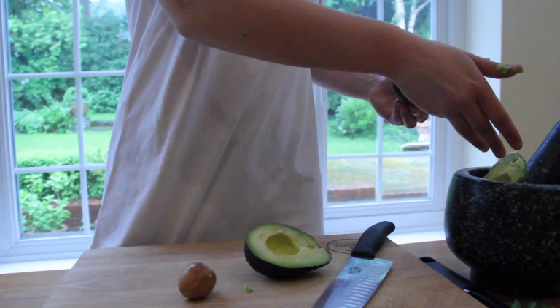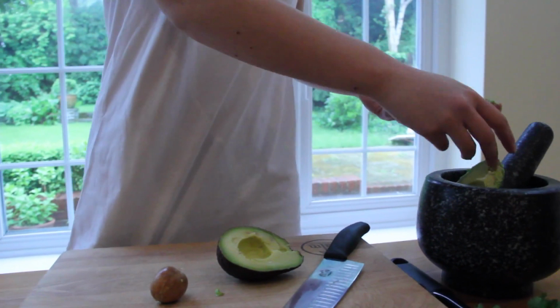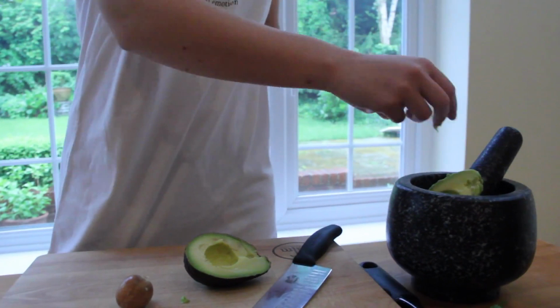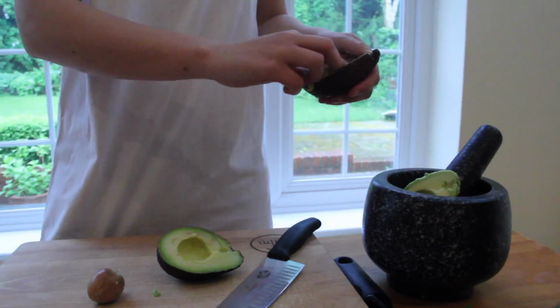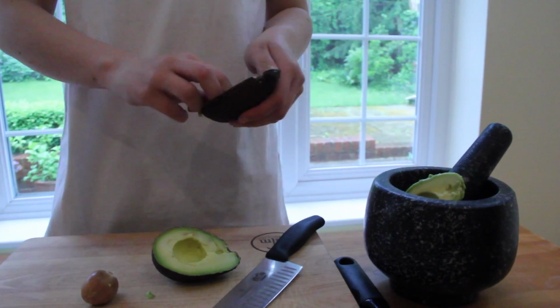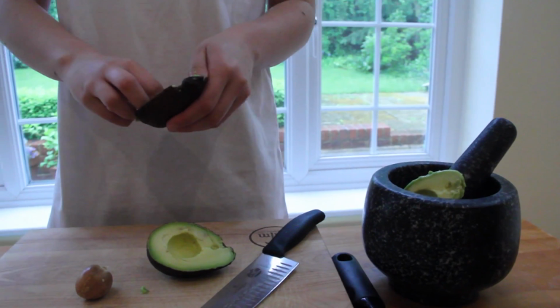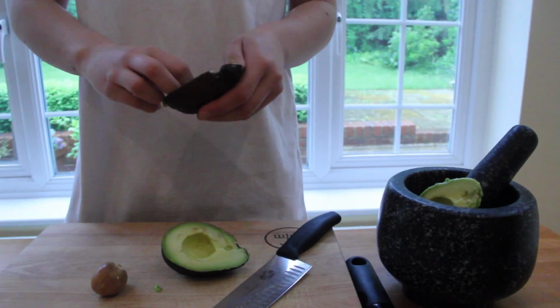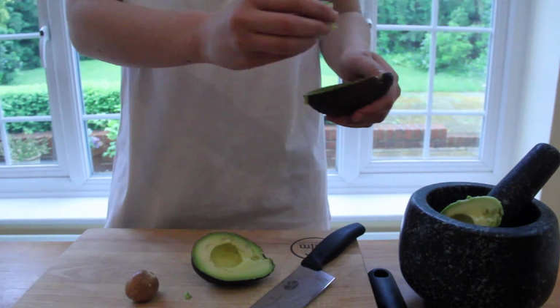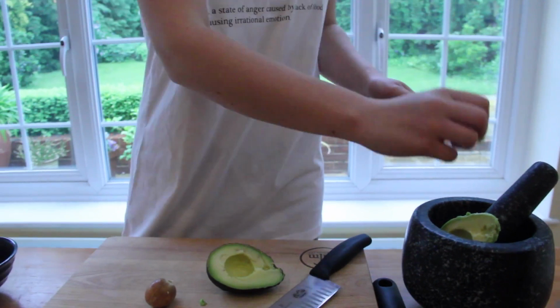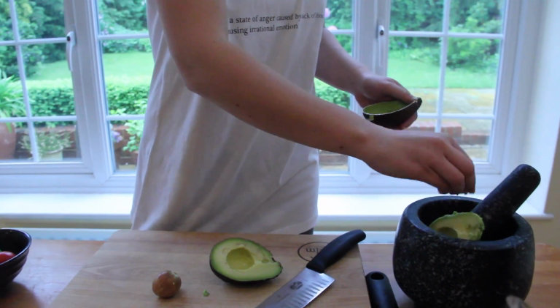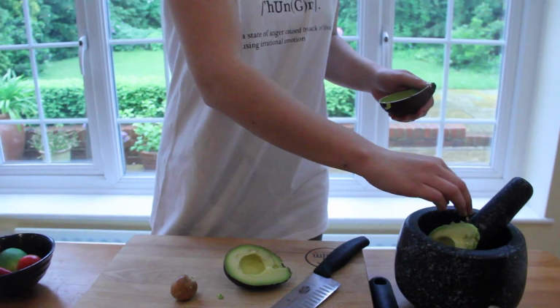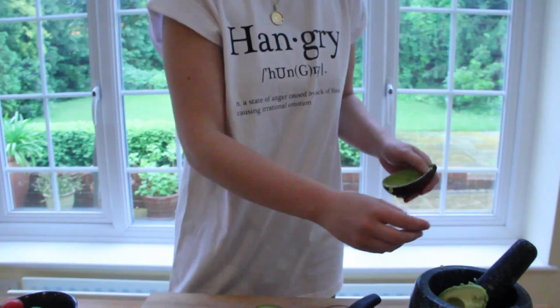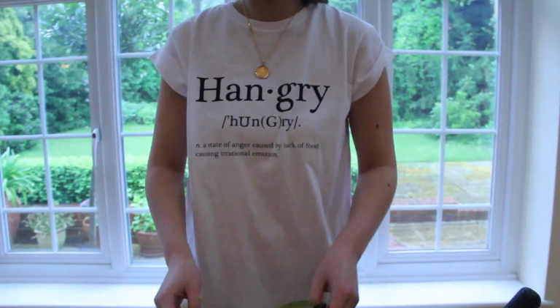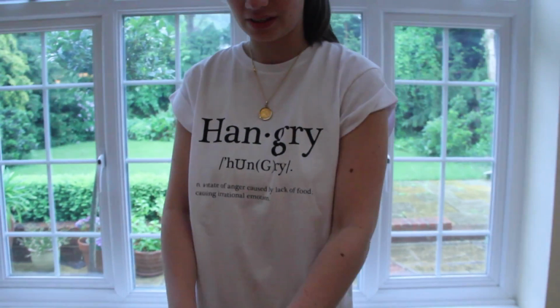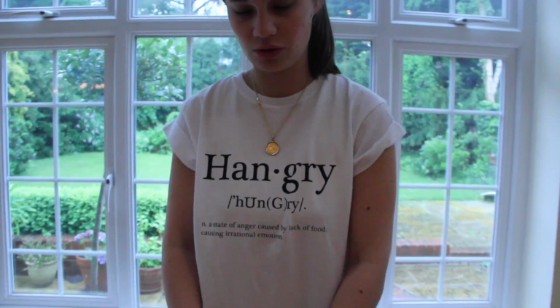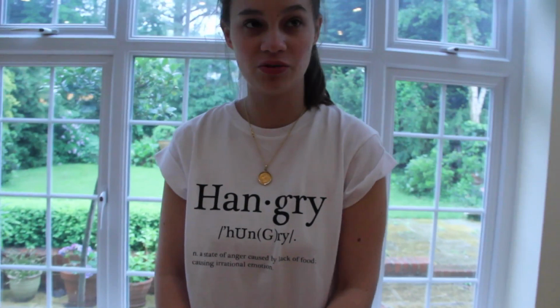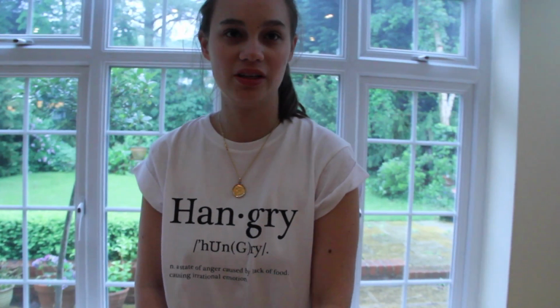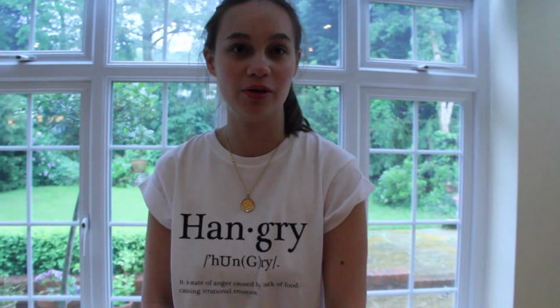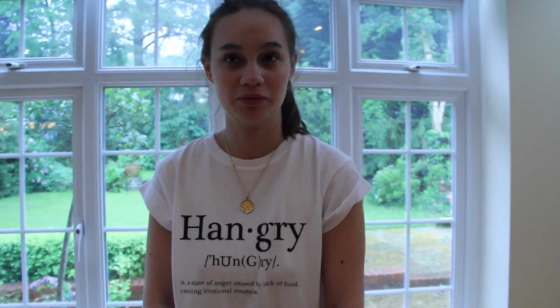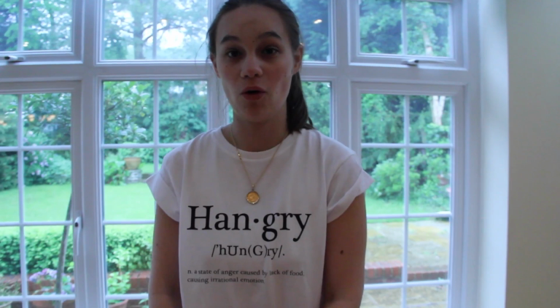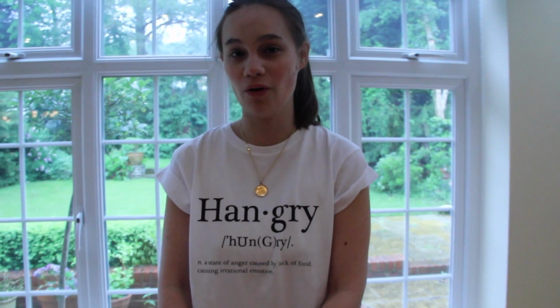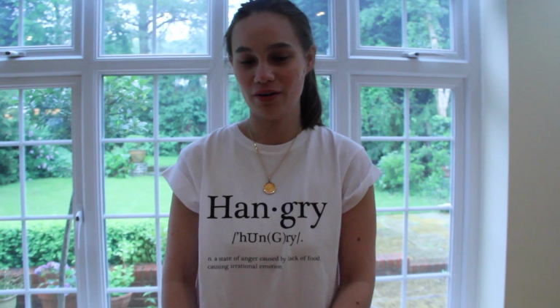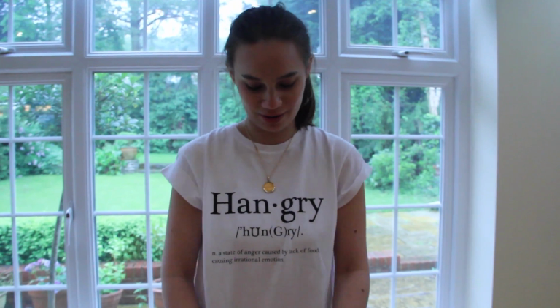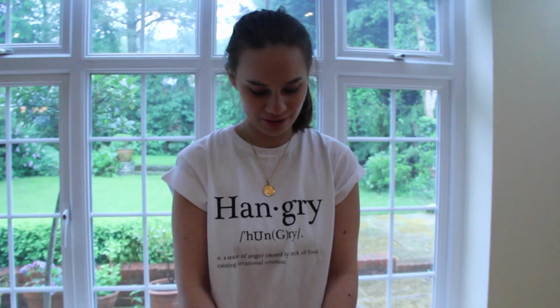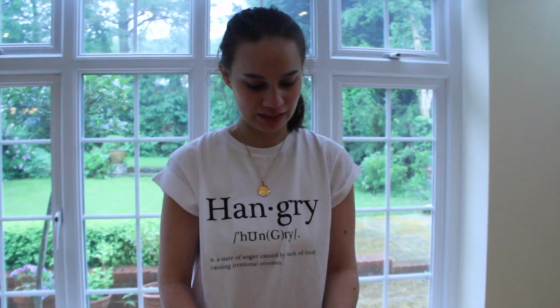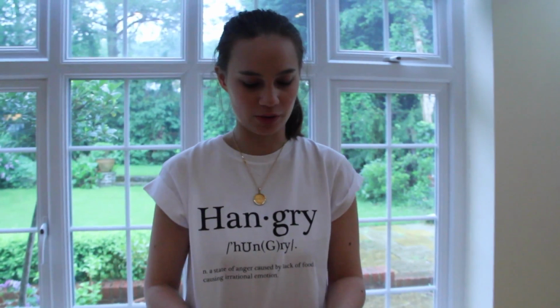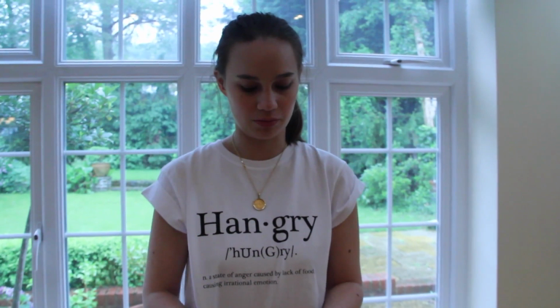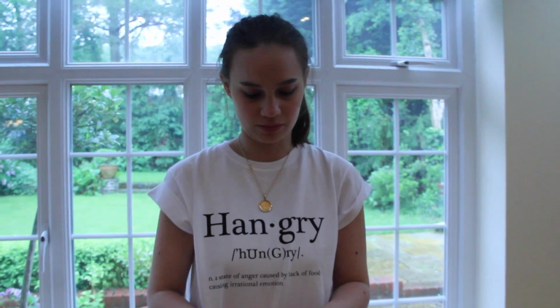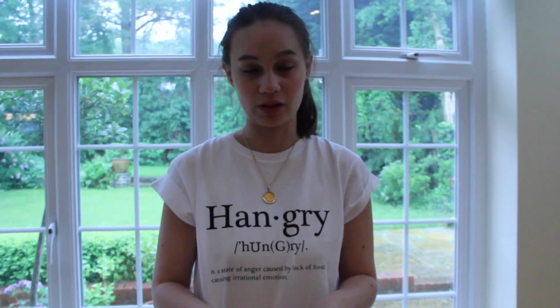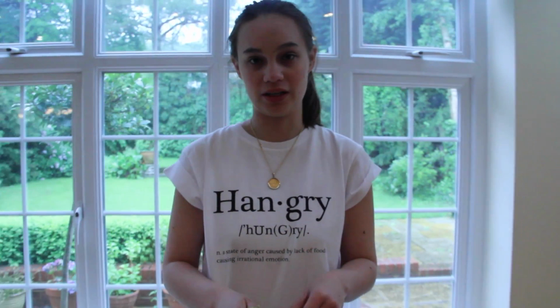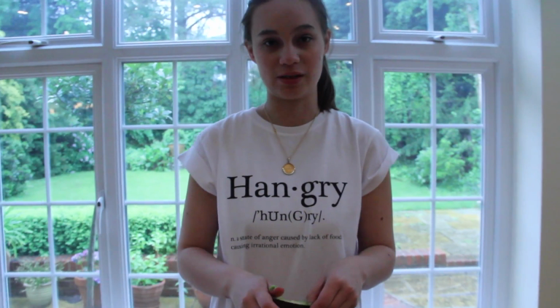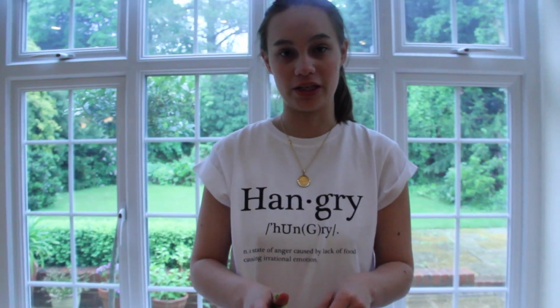In the pestle and mortar. If you don't have a pestle and mortar, just use a food processor, or a fork in a bowl, or if you're really desperate, a rolling pin in a sandwich bag.